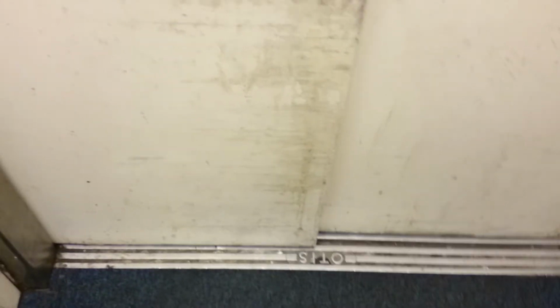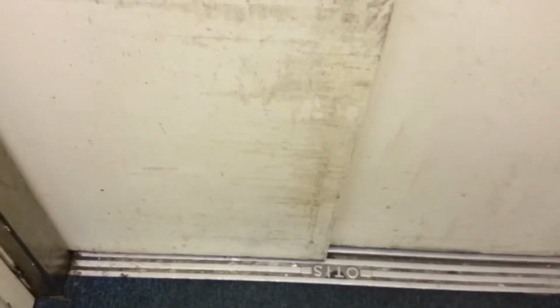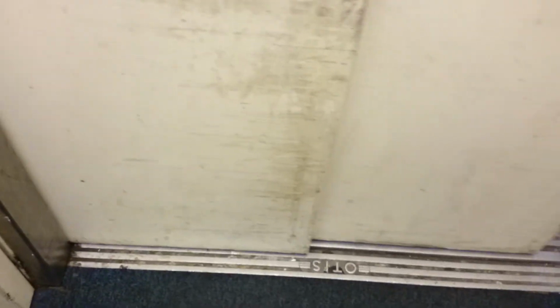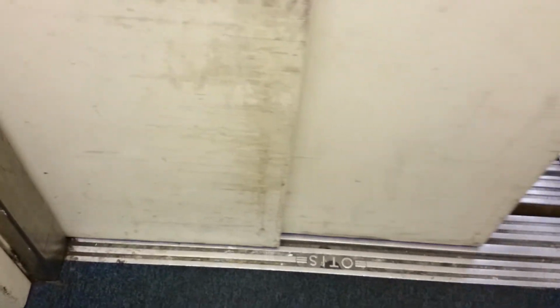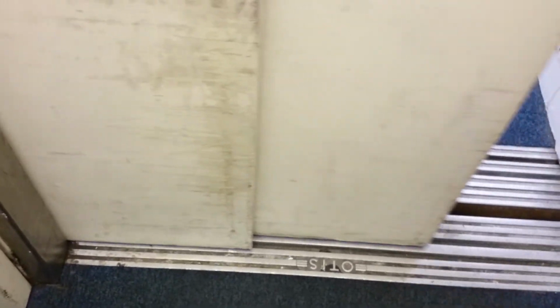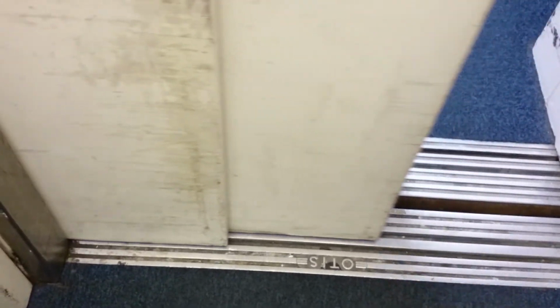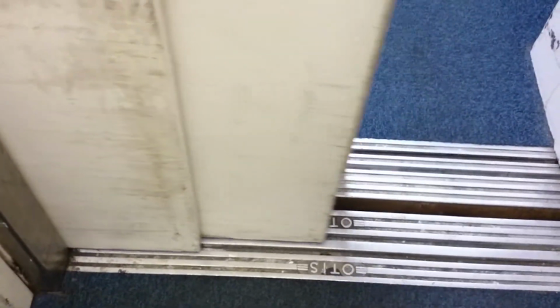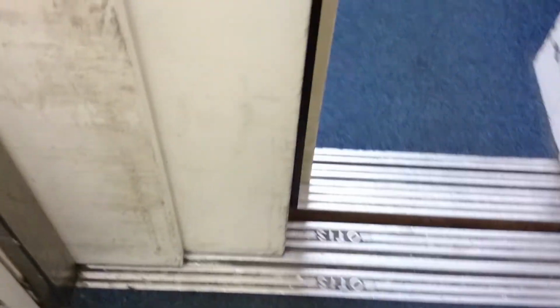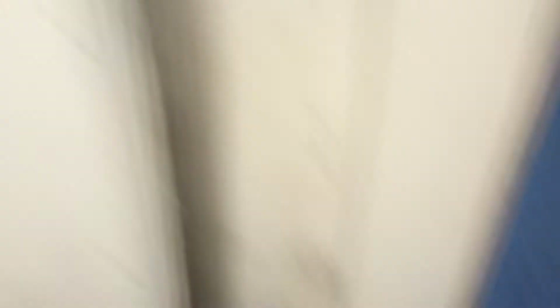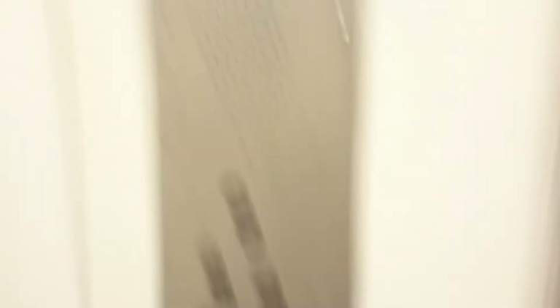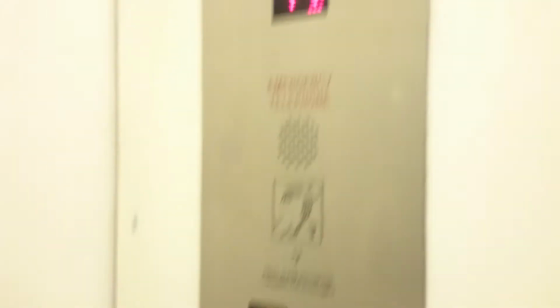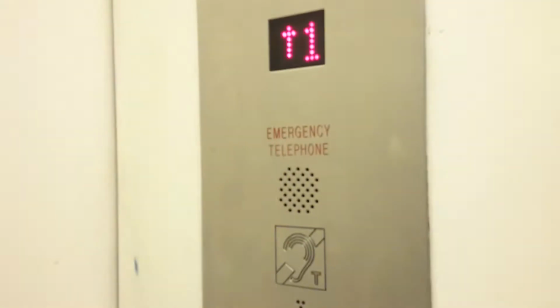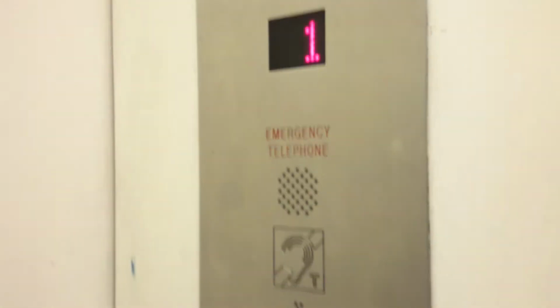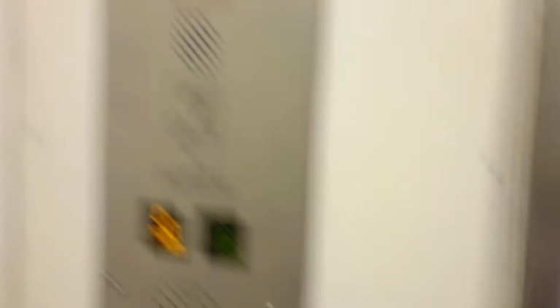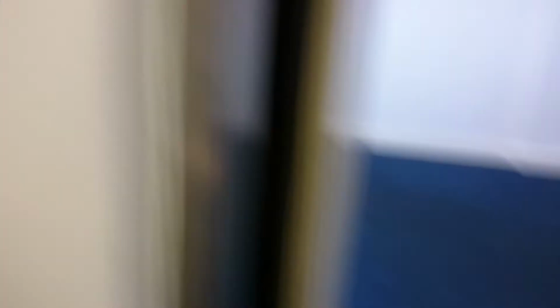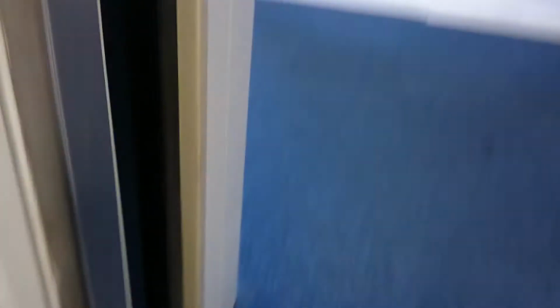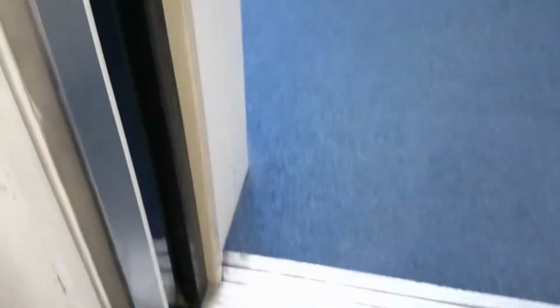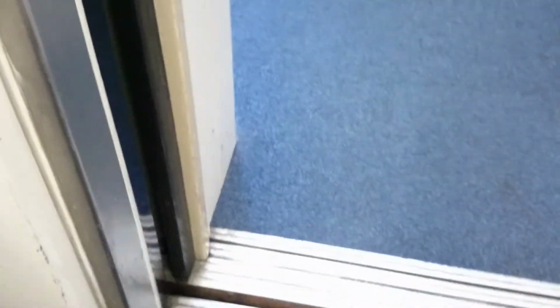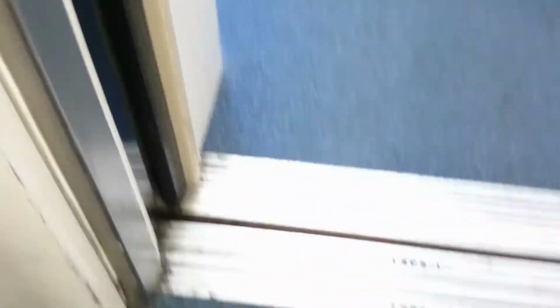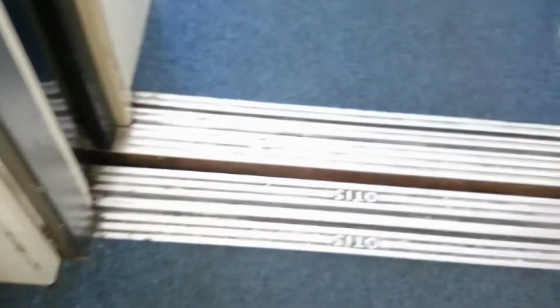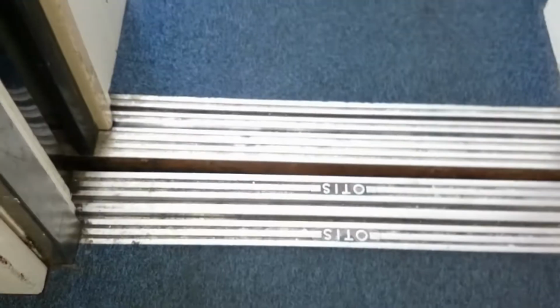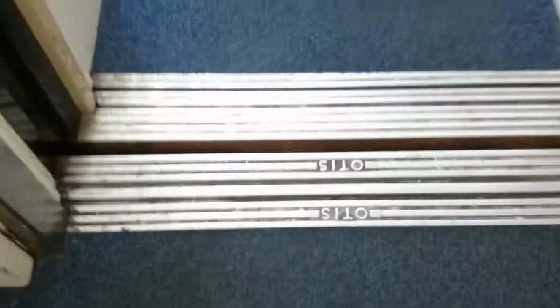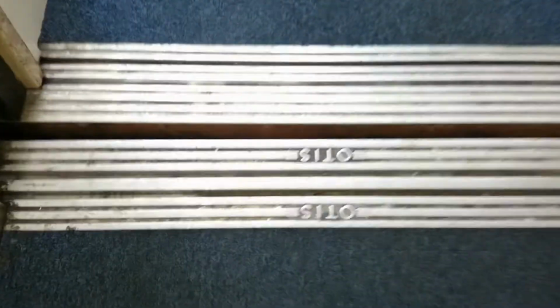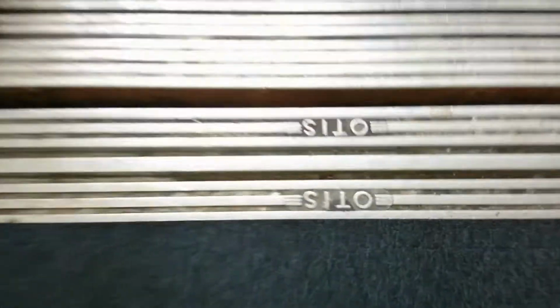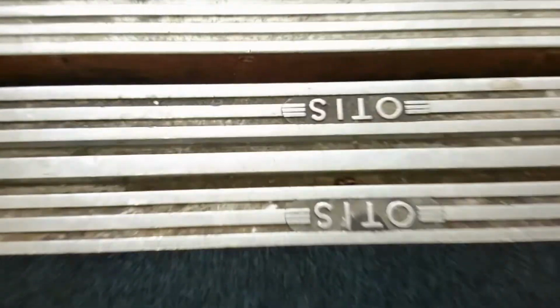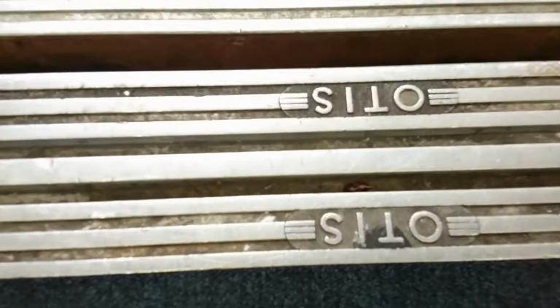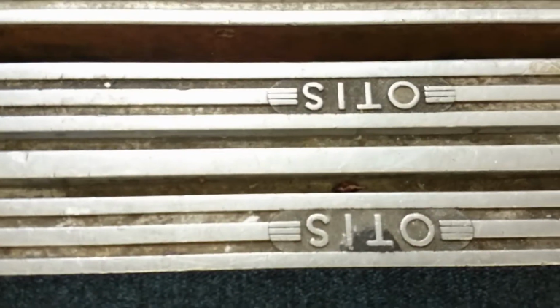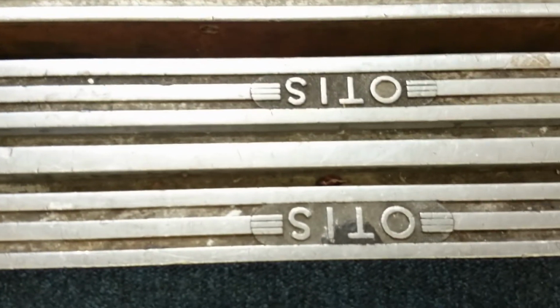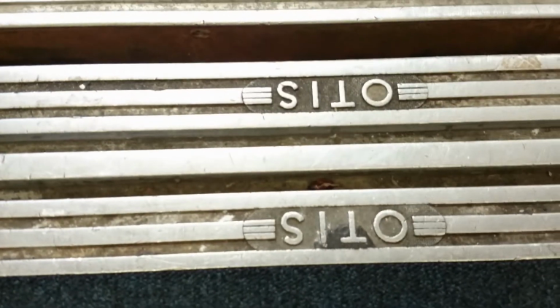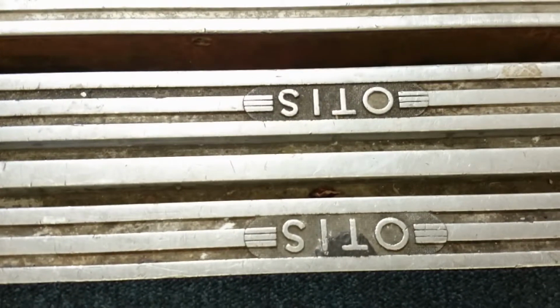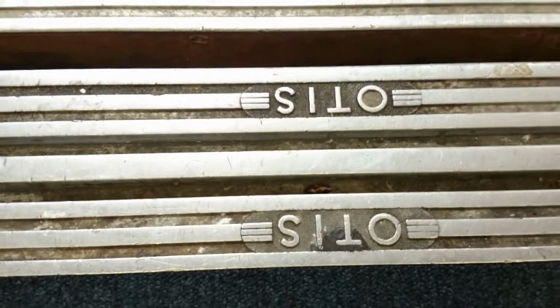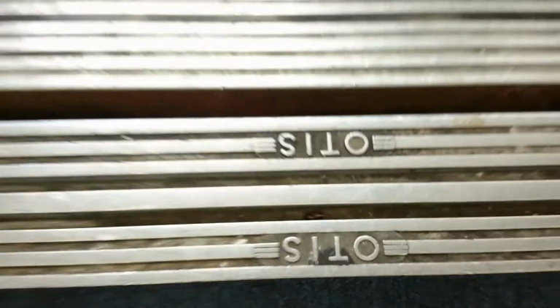Door's open. The other person has hung up — it sounds like it's making a telephone call. Here we are at one. Let's go back down to G. Back to G. Lovely Otis door track. Look at that.